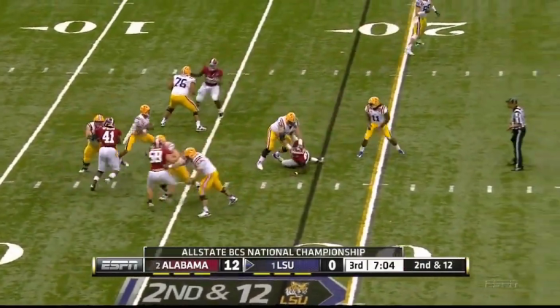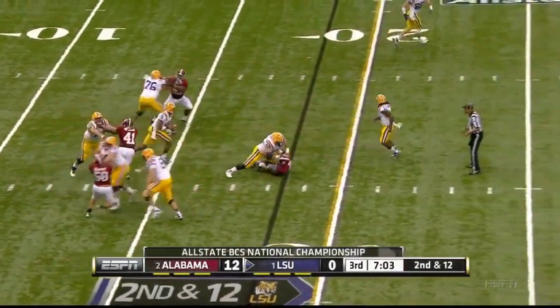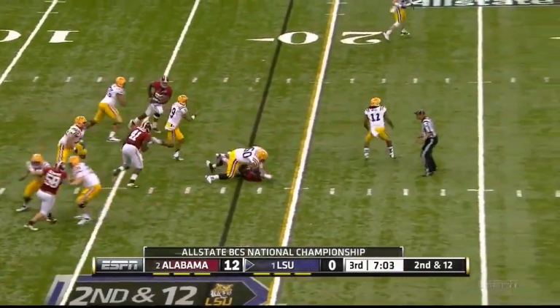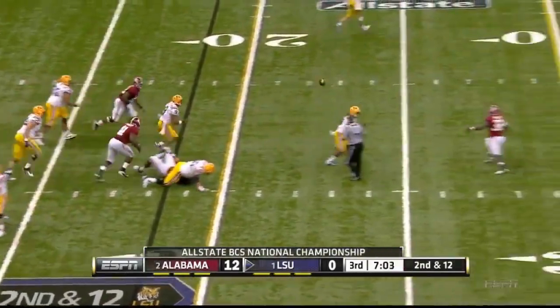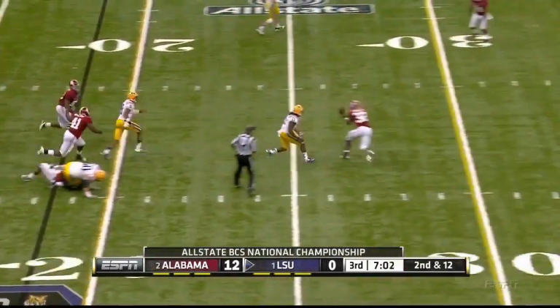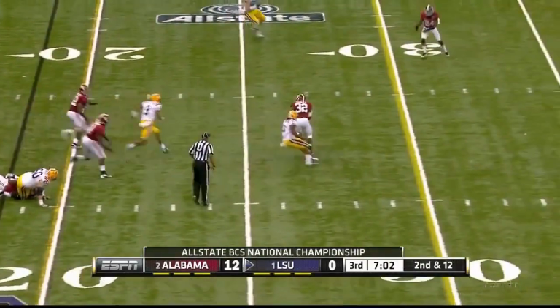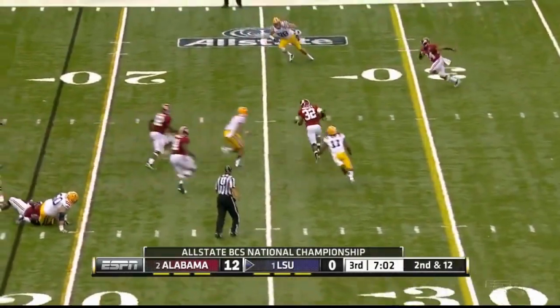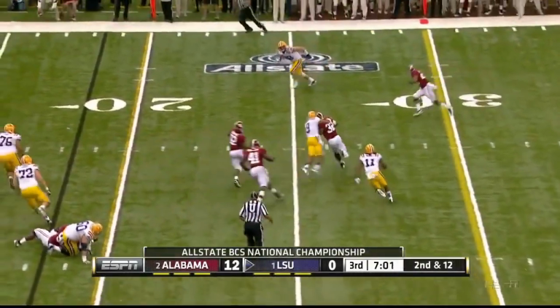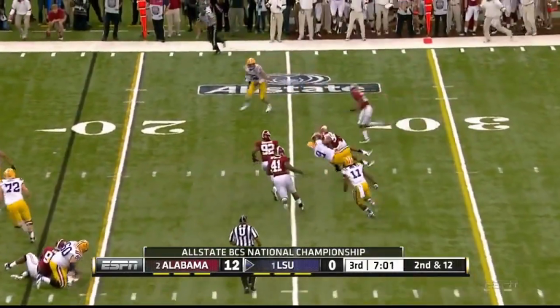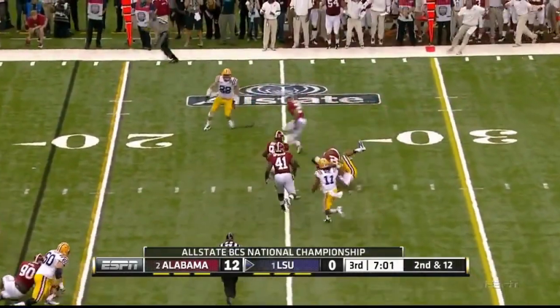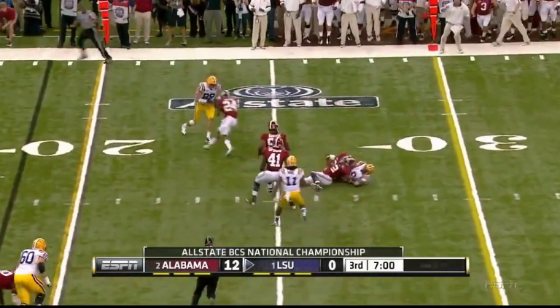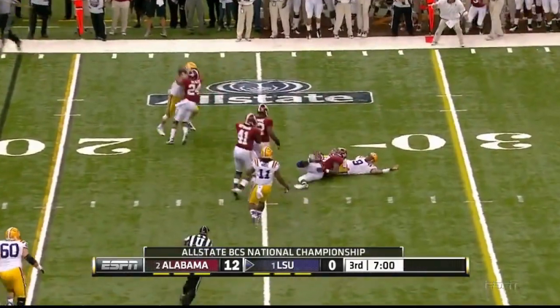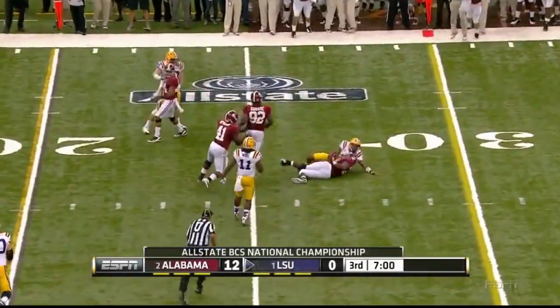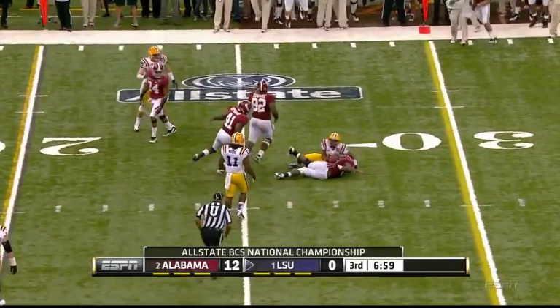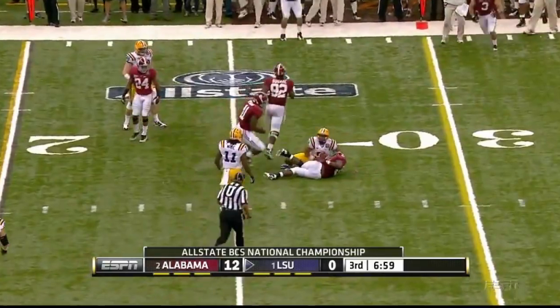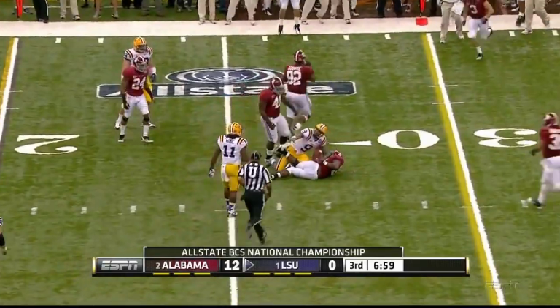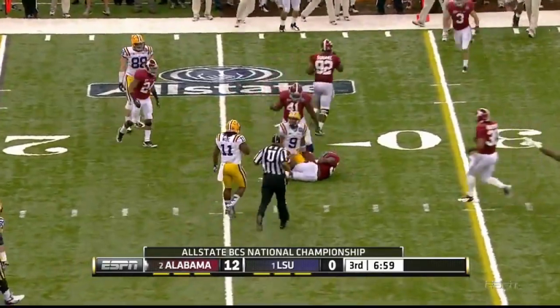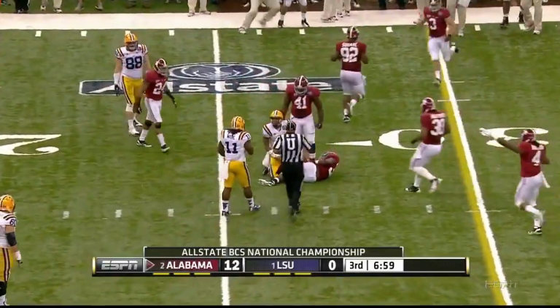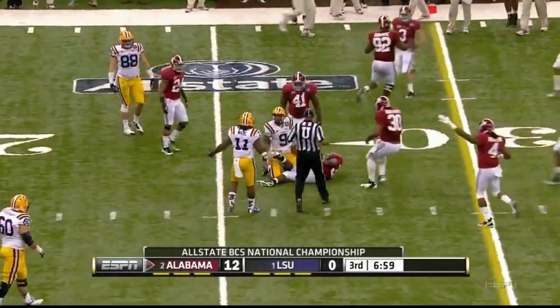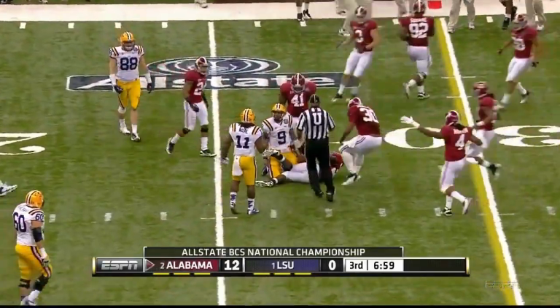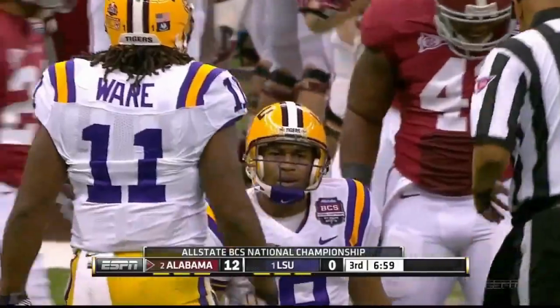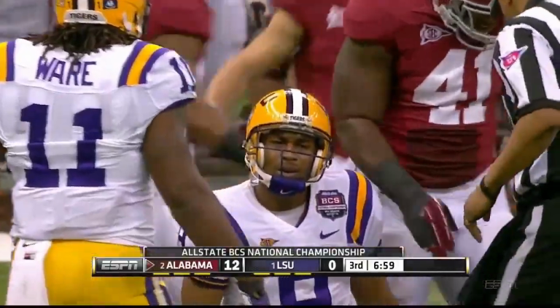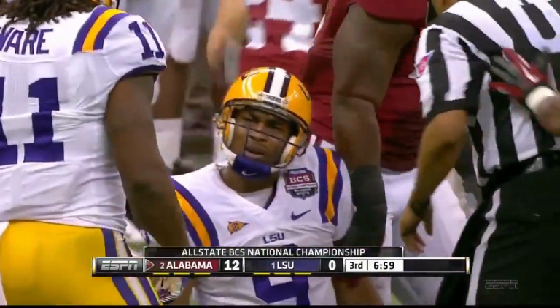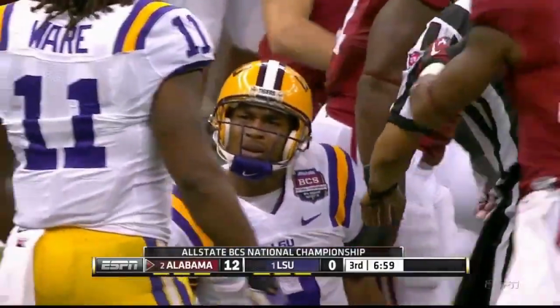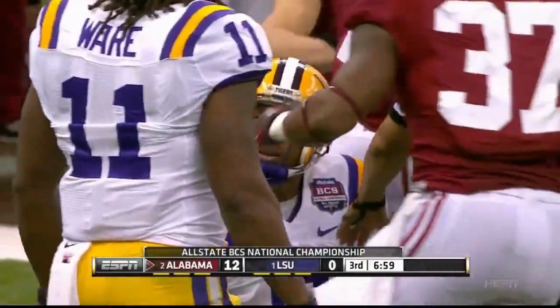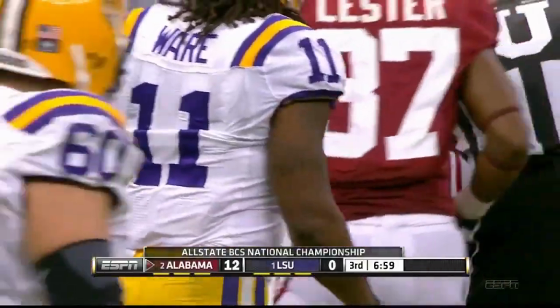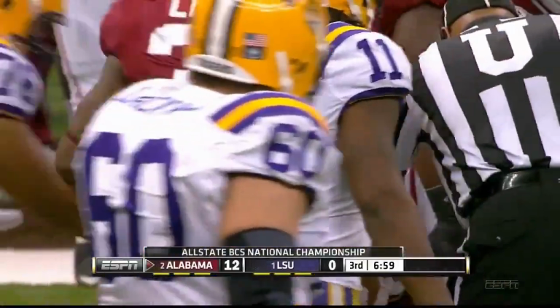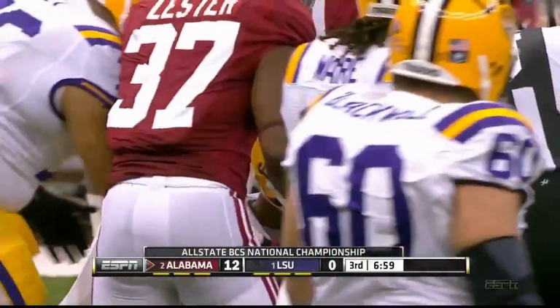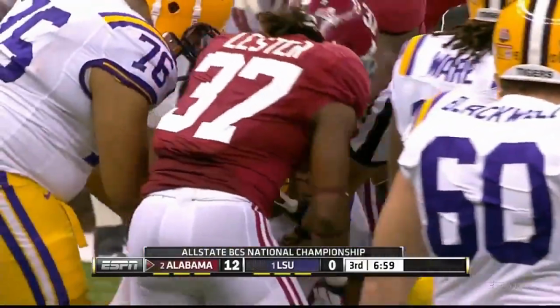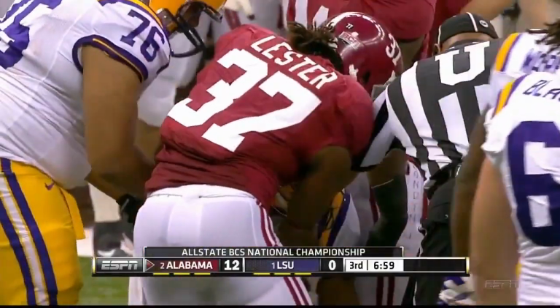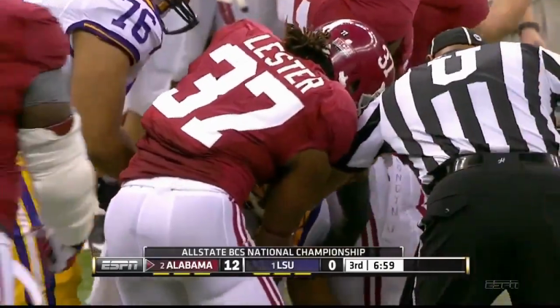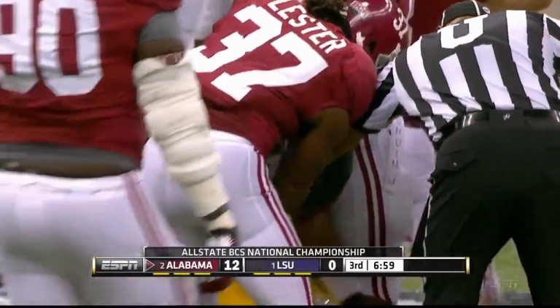Jefferson — interception! Threw it away! A horrible mistake! Mosley's got it! Bama is in business again.